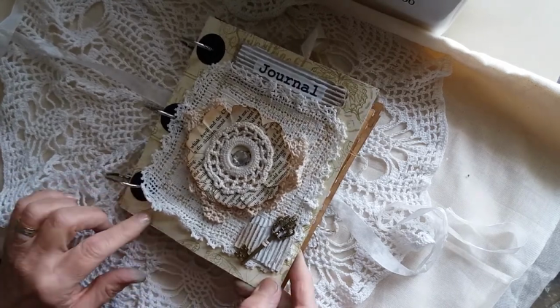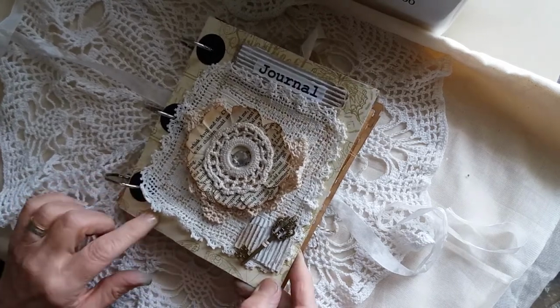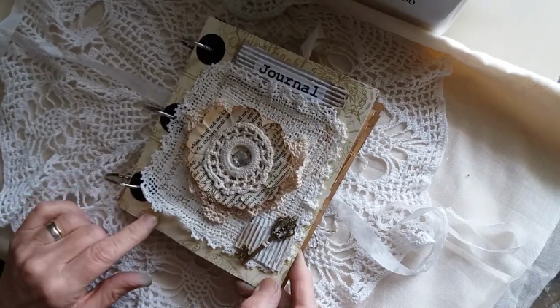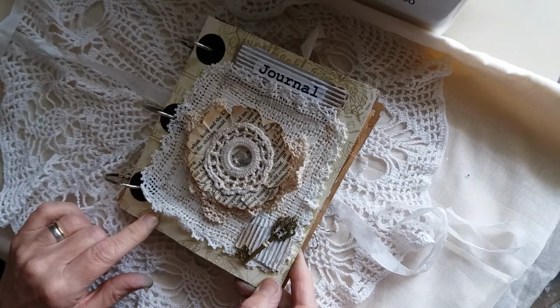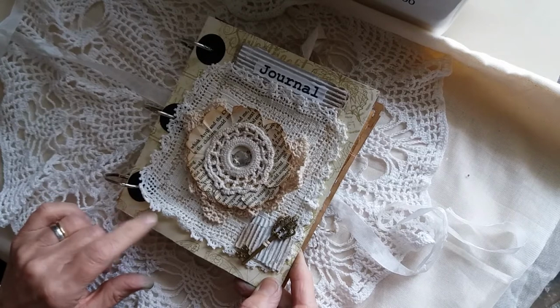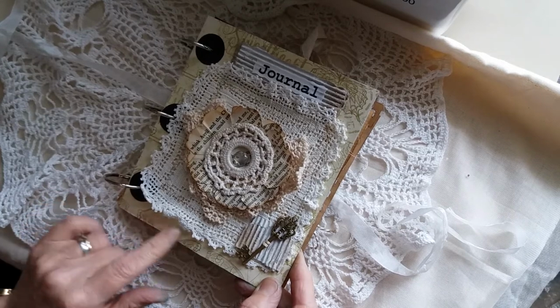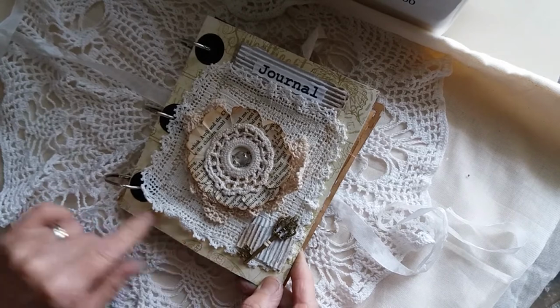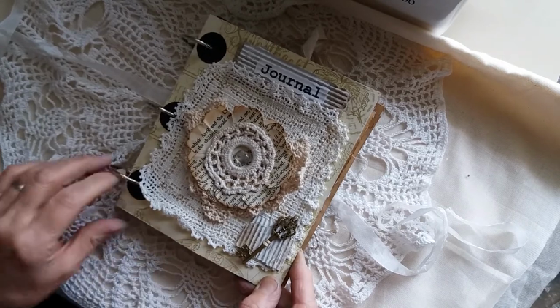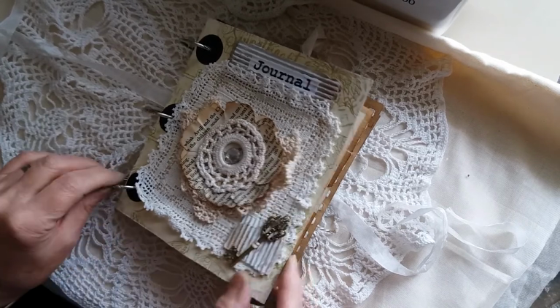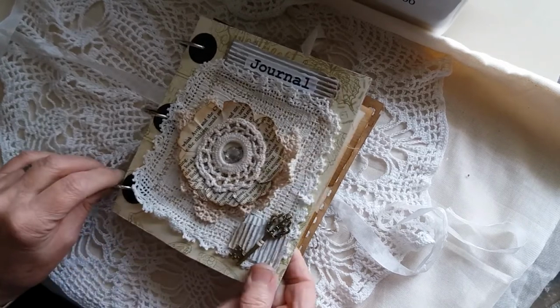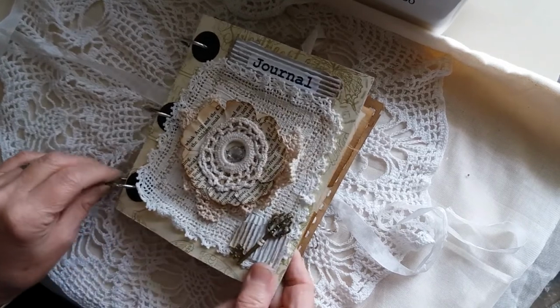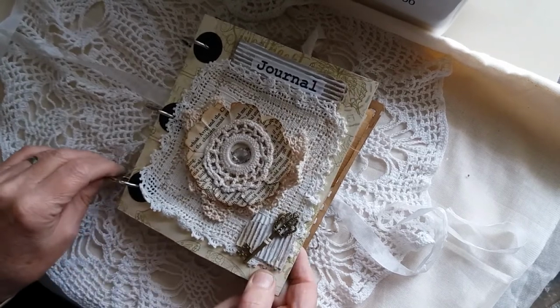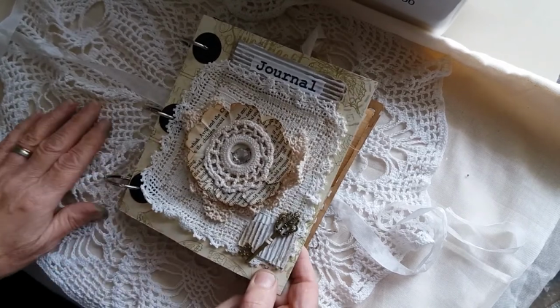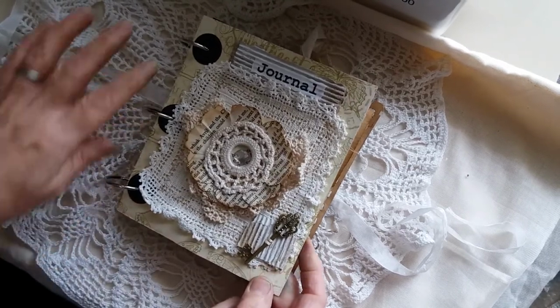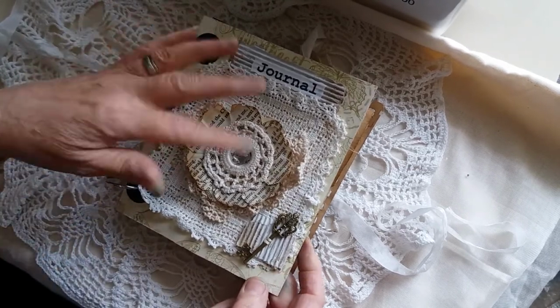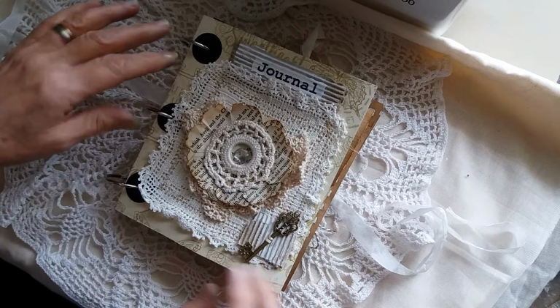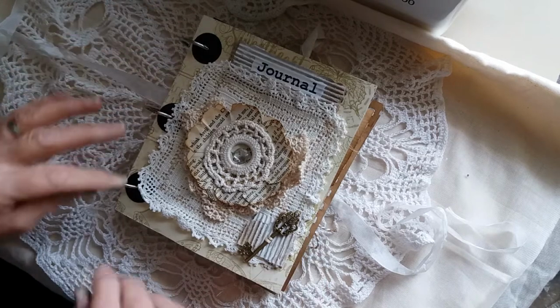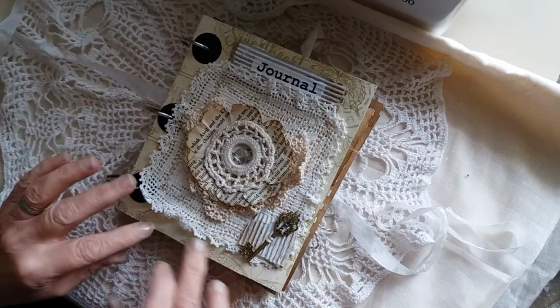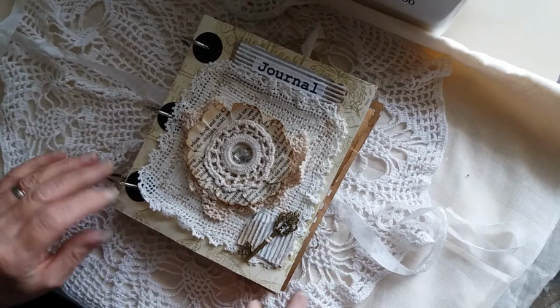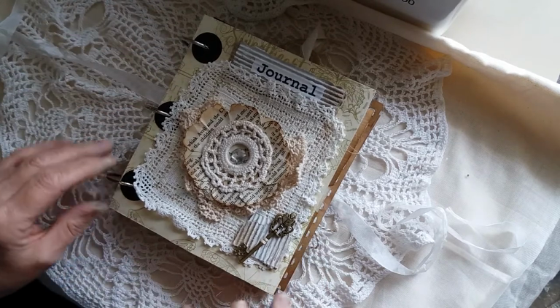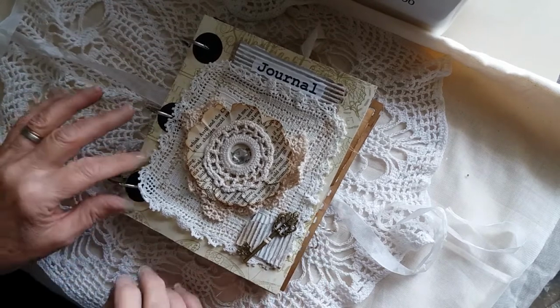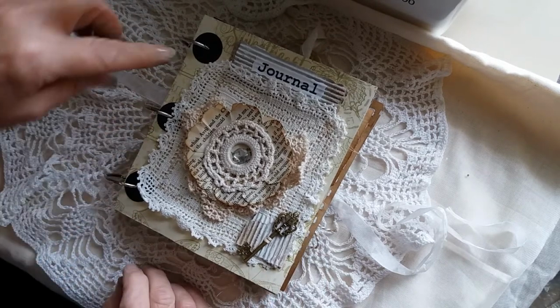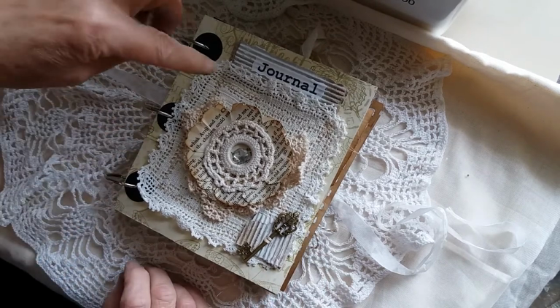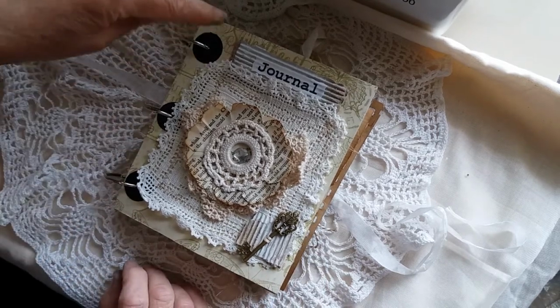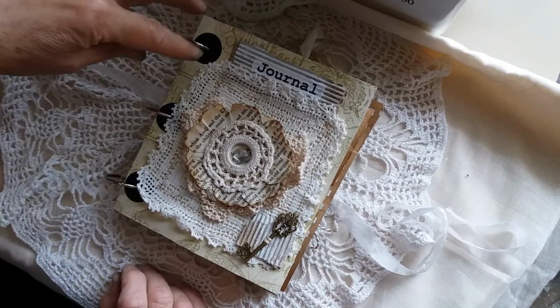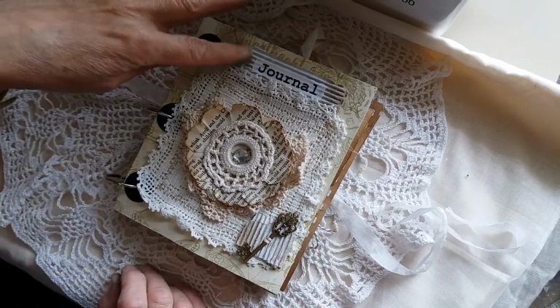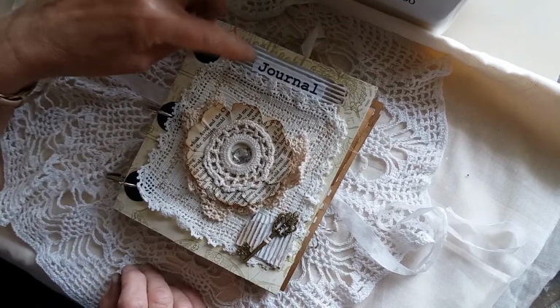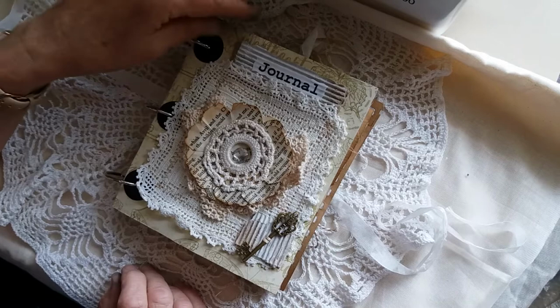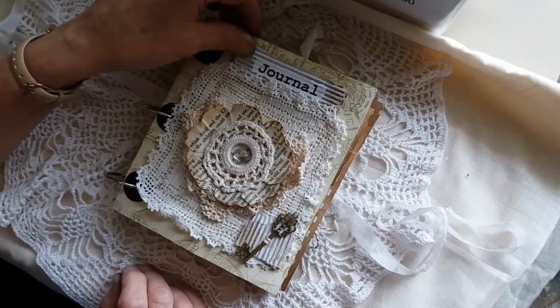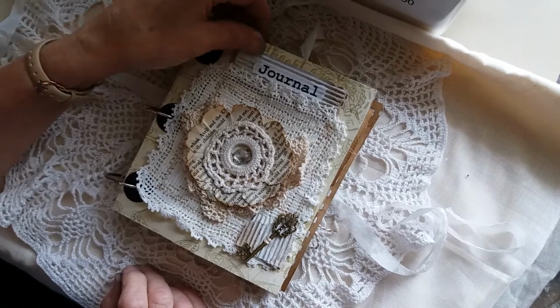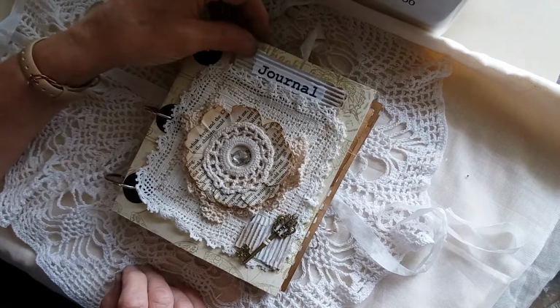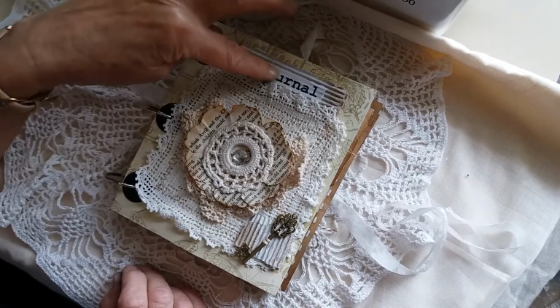Although I've covered it all up on the front so it doesn't really show. On the front I've used corrugated cardboard — I've seen people doing that and I think it's a really good idea — just putting the word 'journal' on it.